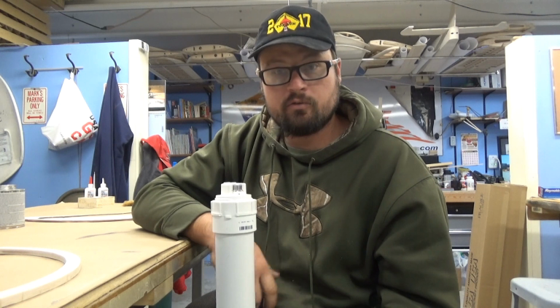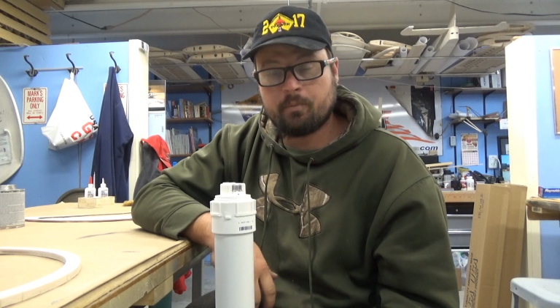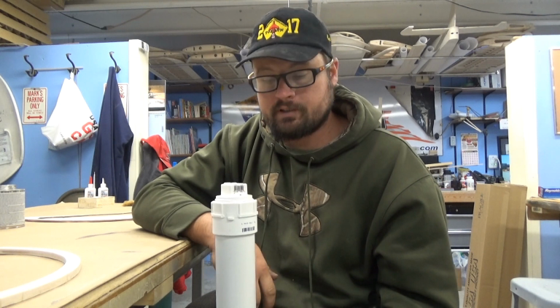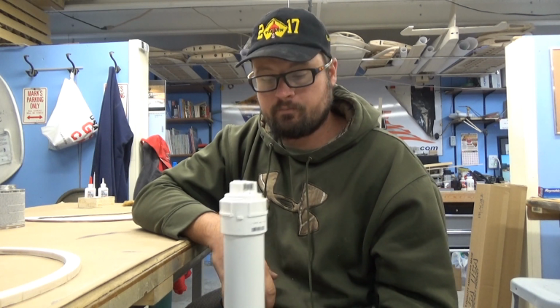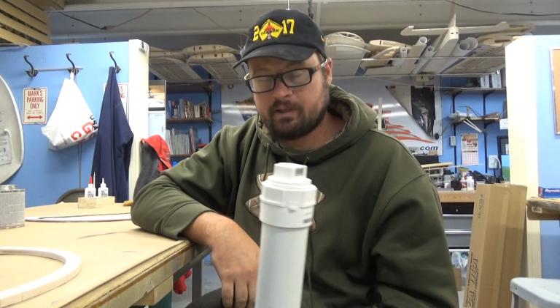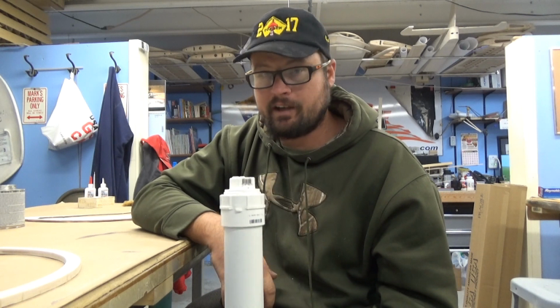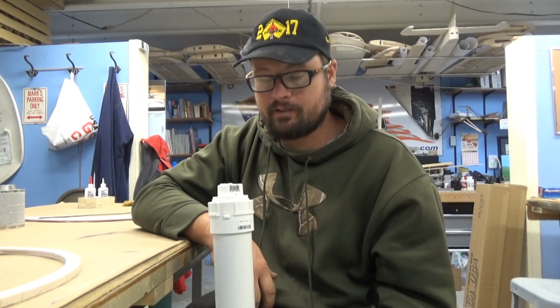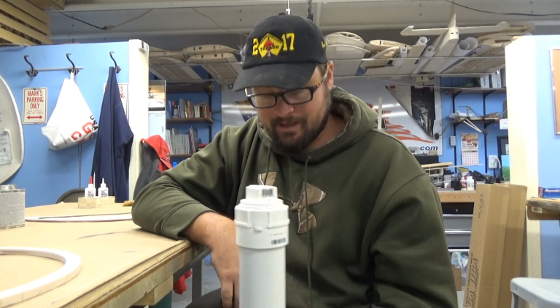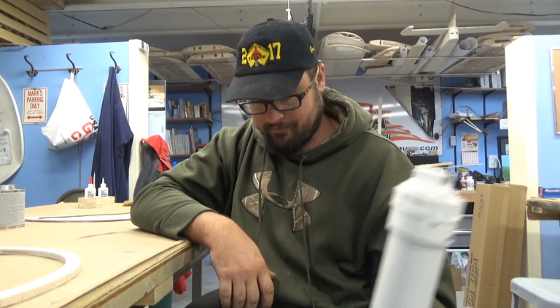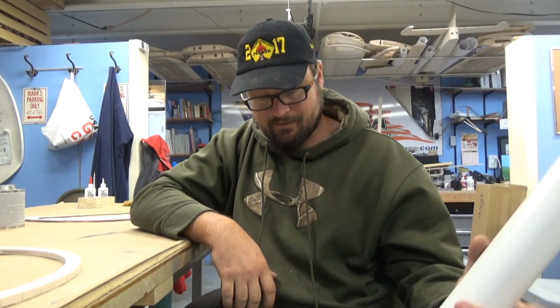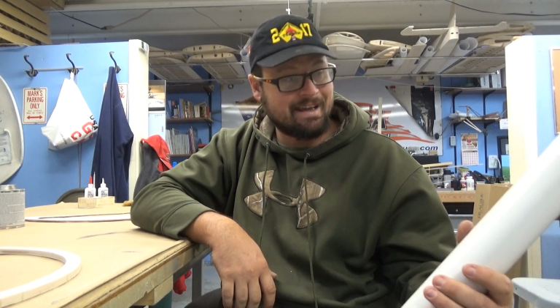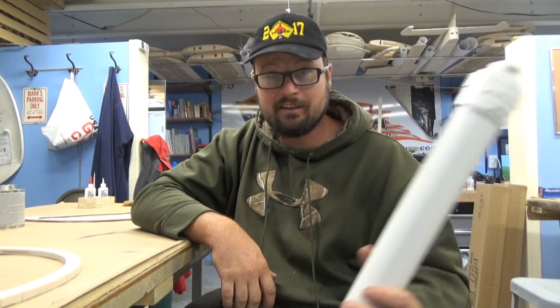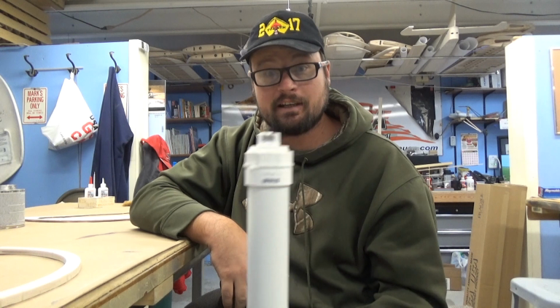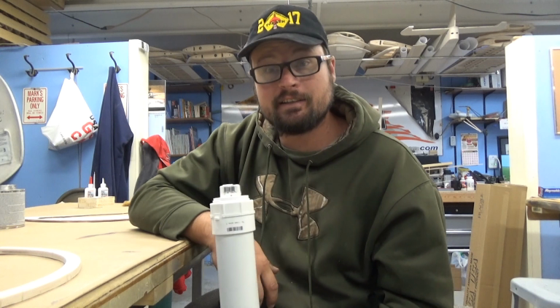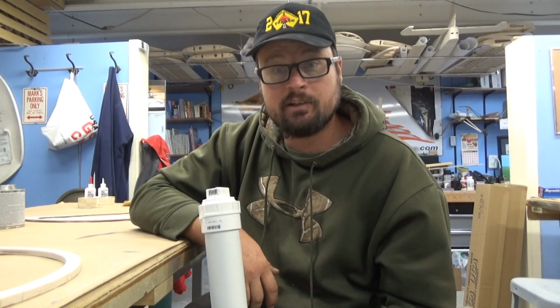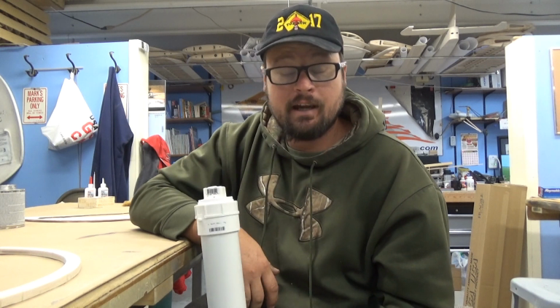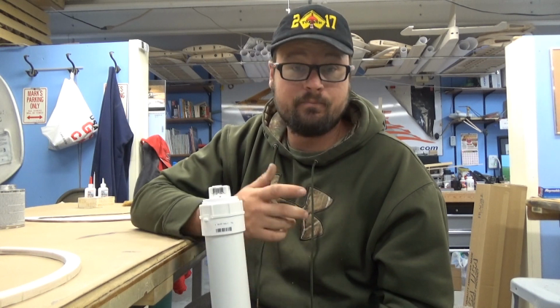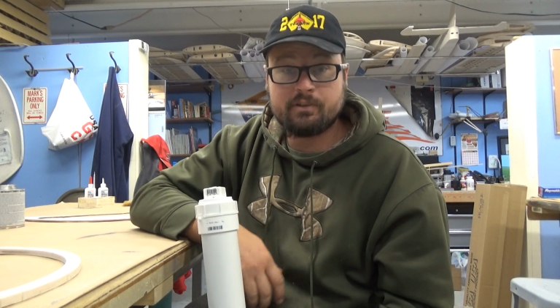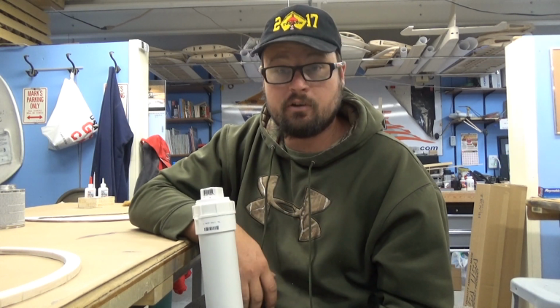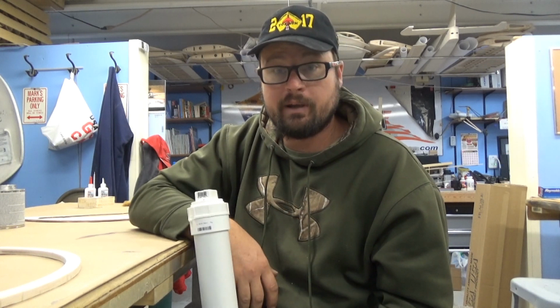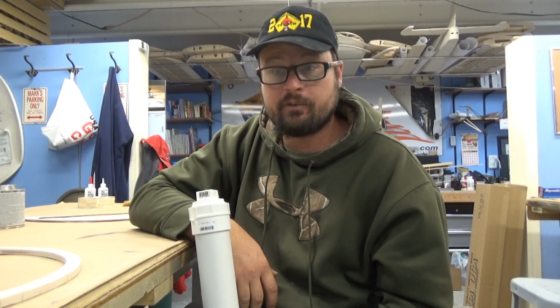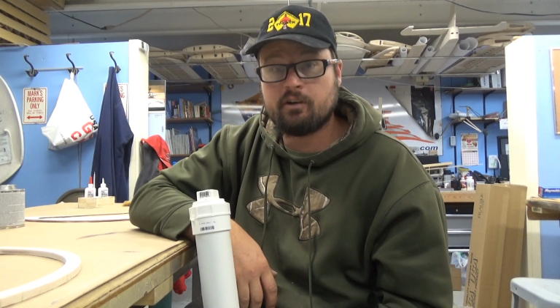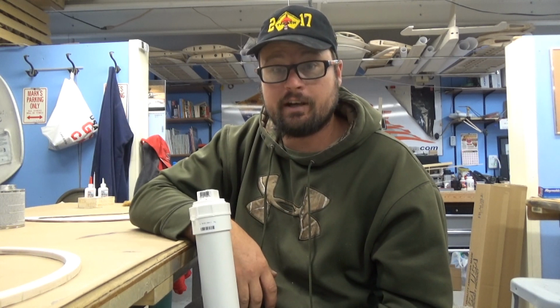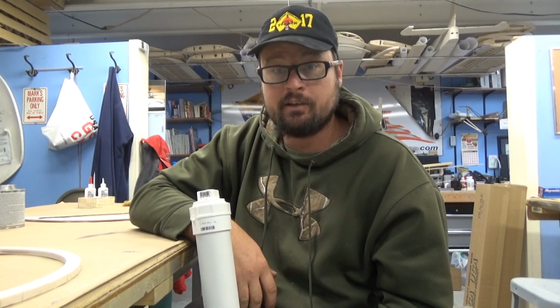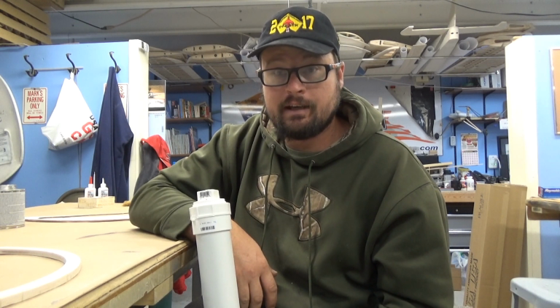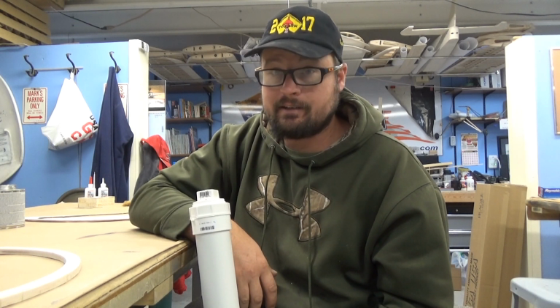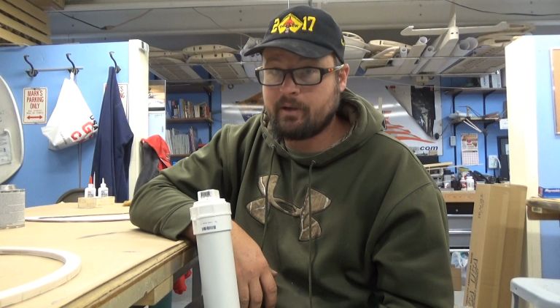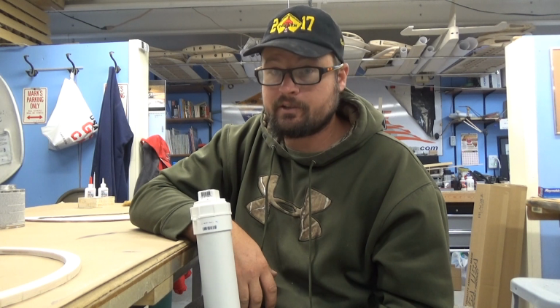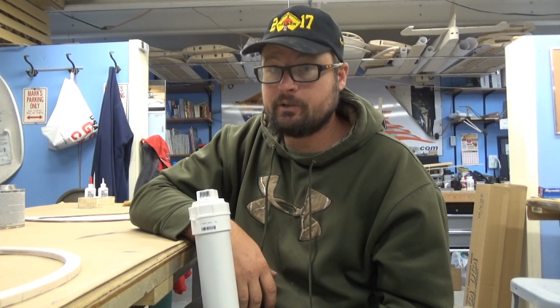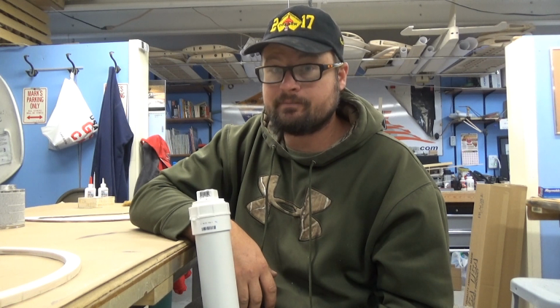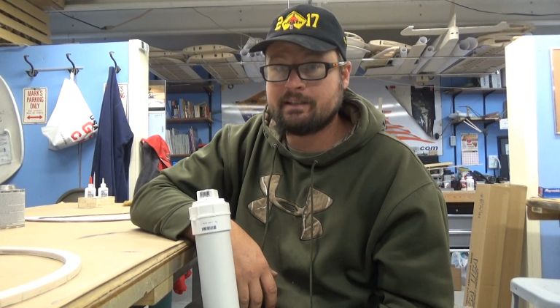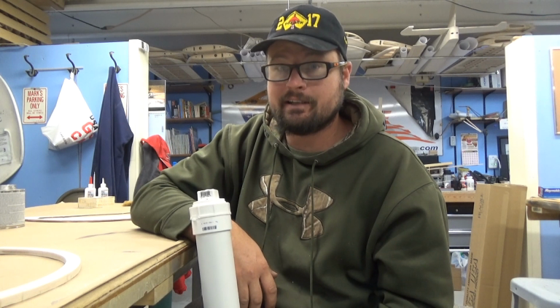Hope you learned something and hope you take advantage of it. I have less than ten dollars stuck into this one, so go home, make one for yourself, try it out — it's amazing what you can do with it. See you guys later.